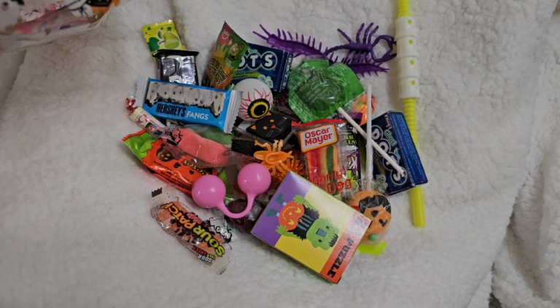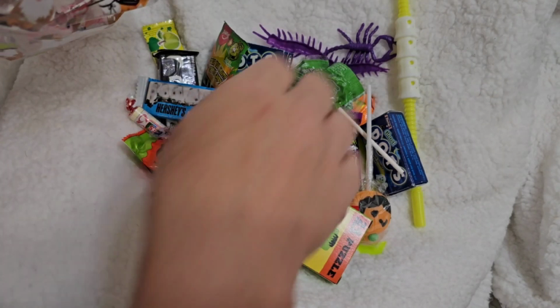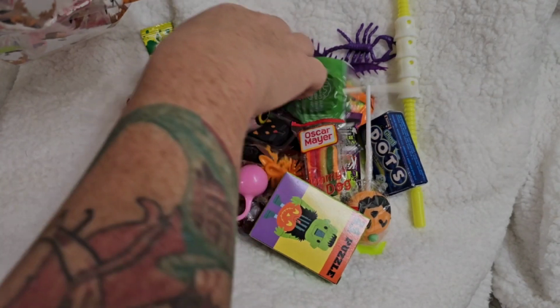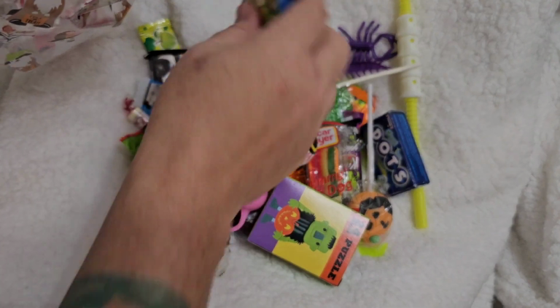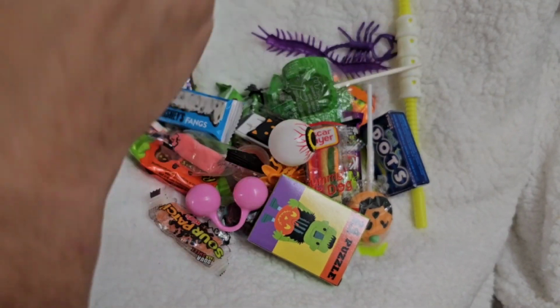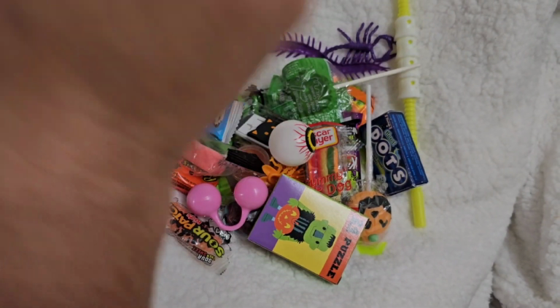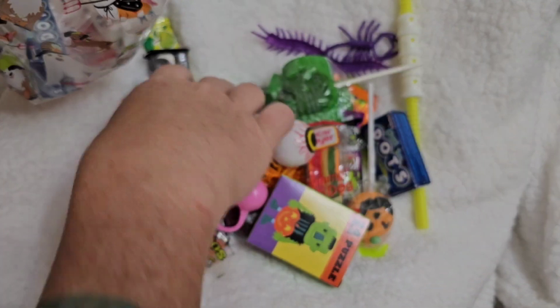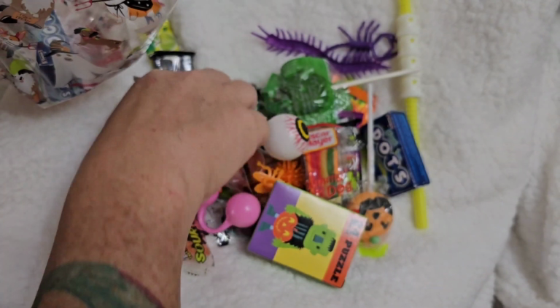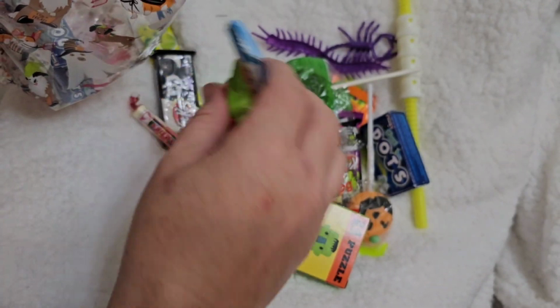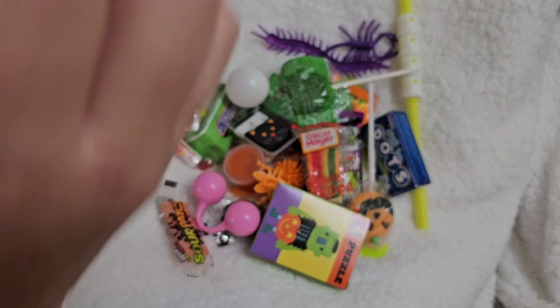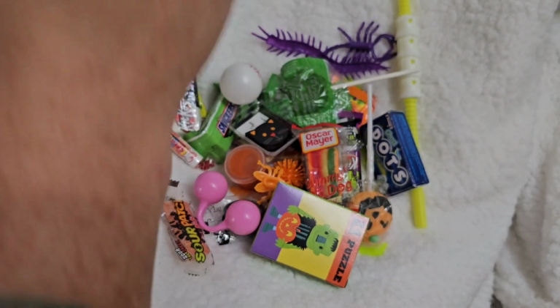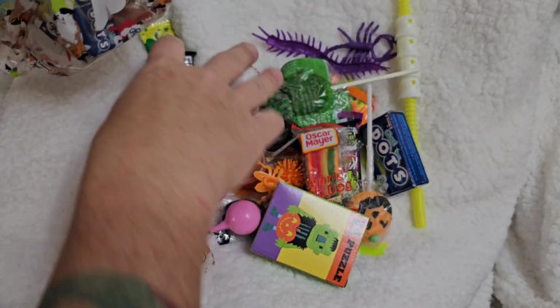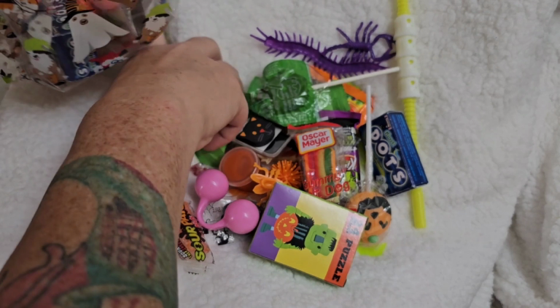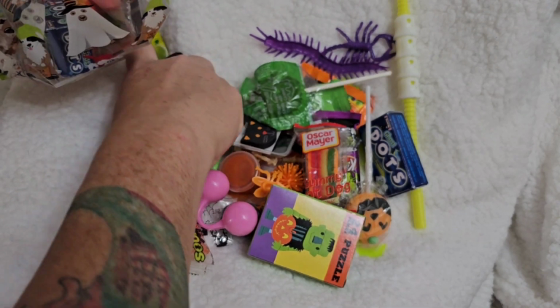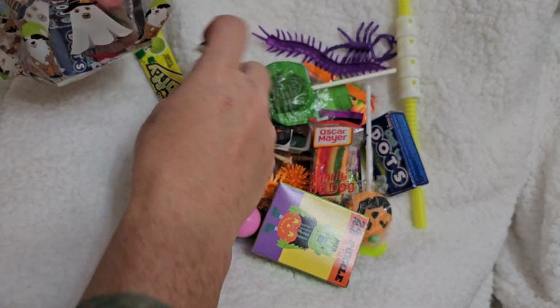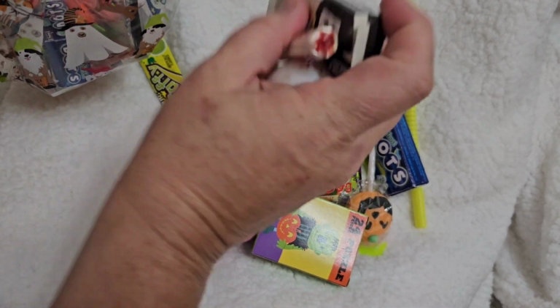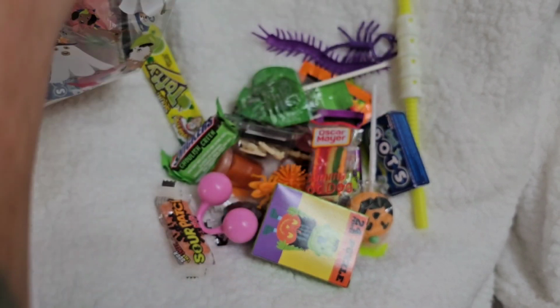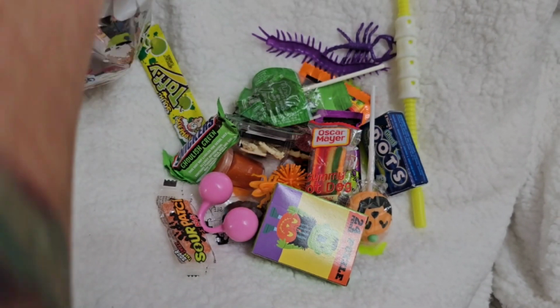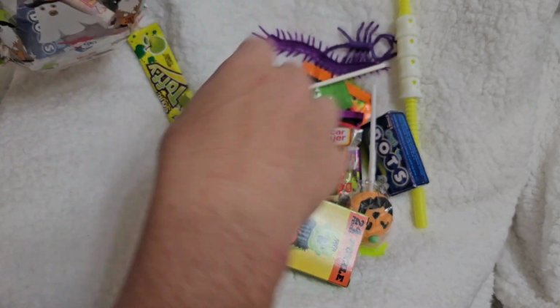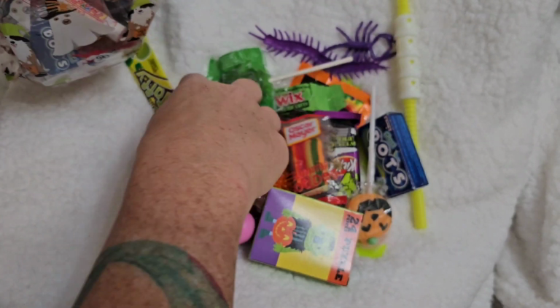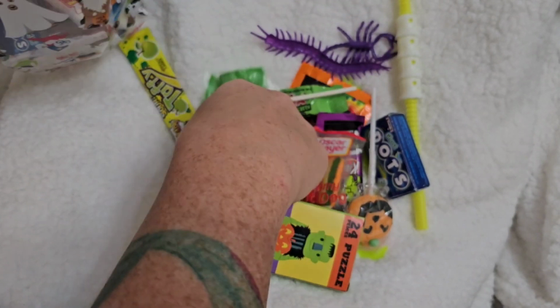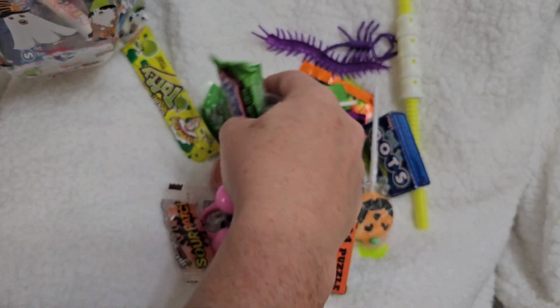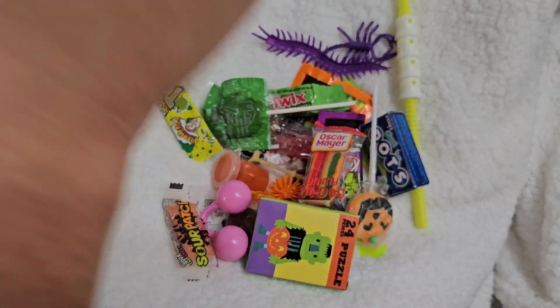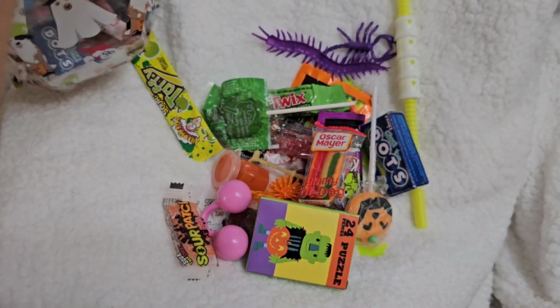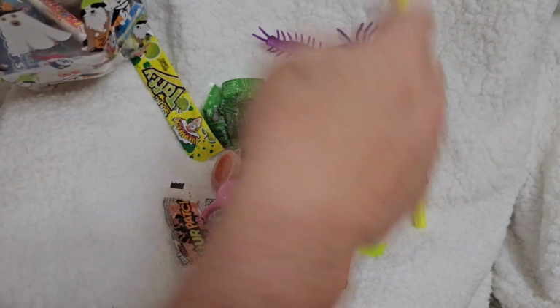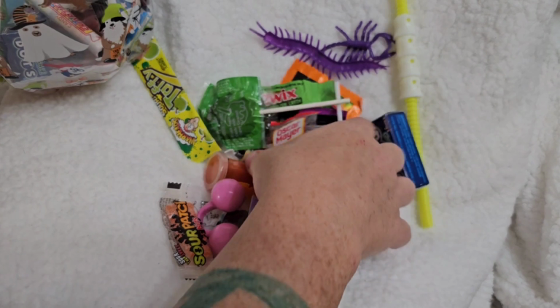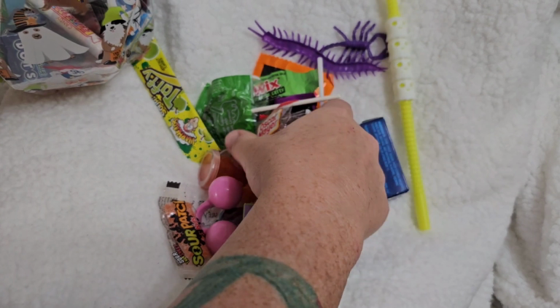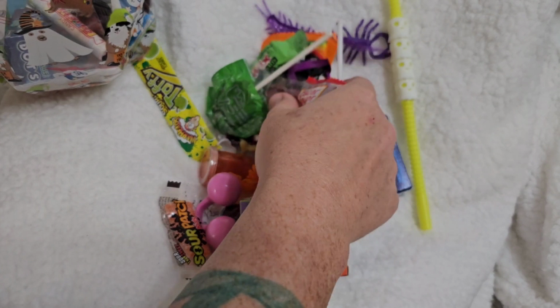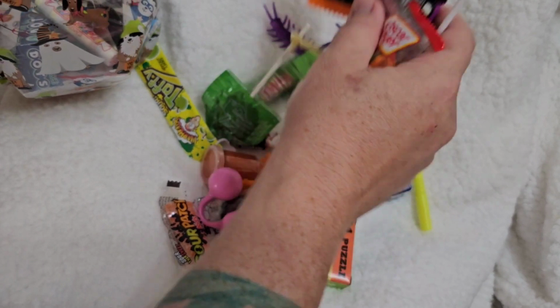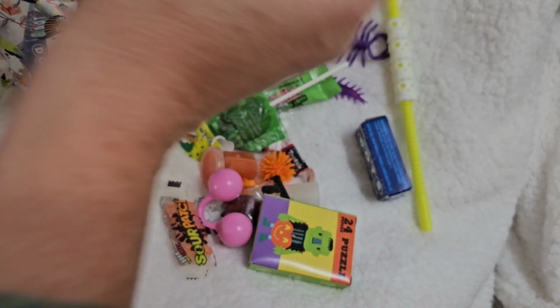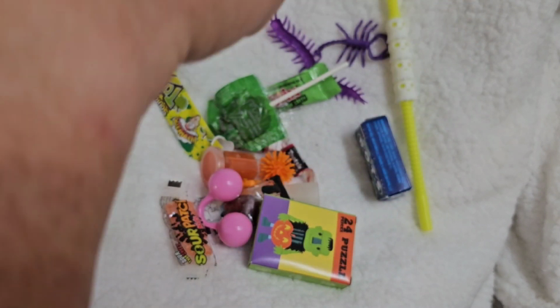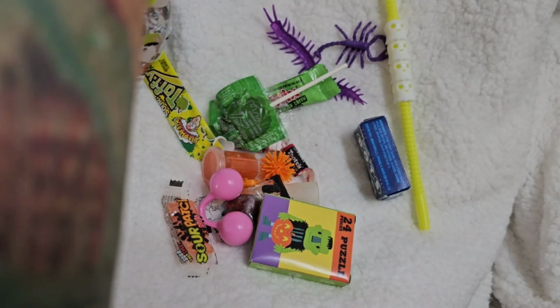If you look at the photos on the website, you'll be able to see everything that's in there. So when you're placing the order, you'll know exactly what you're getting.